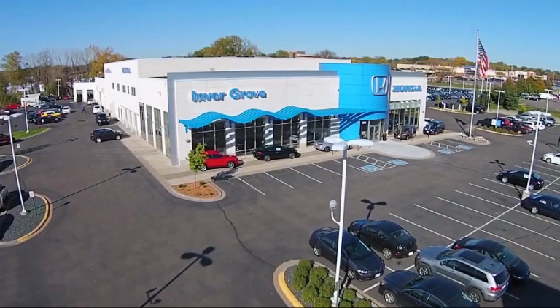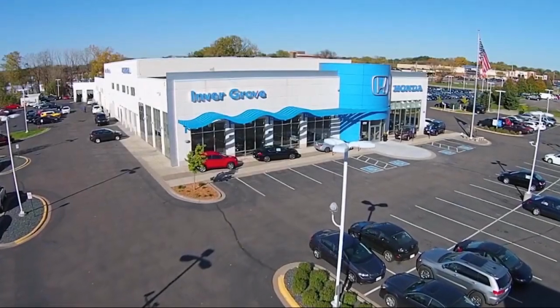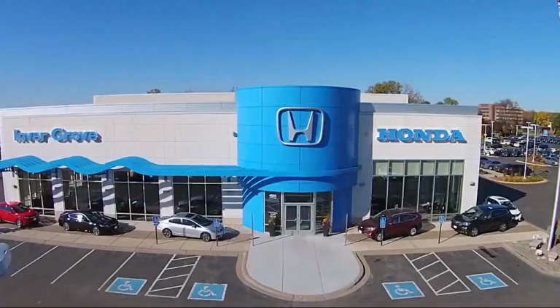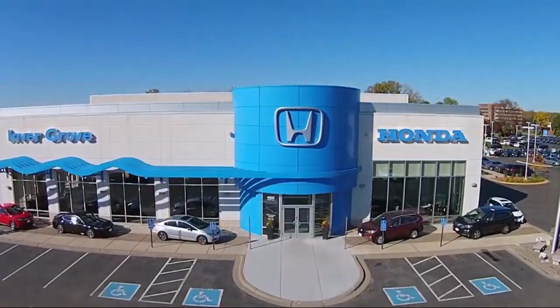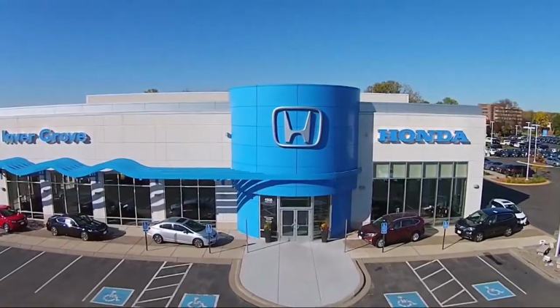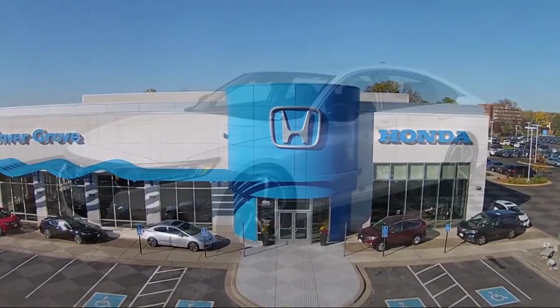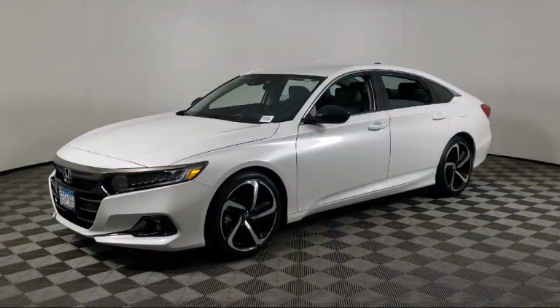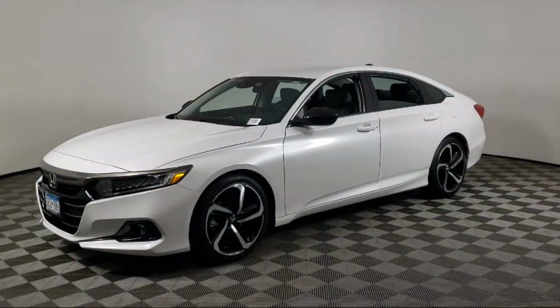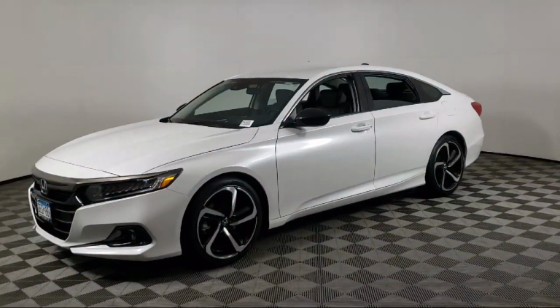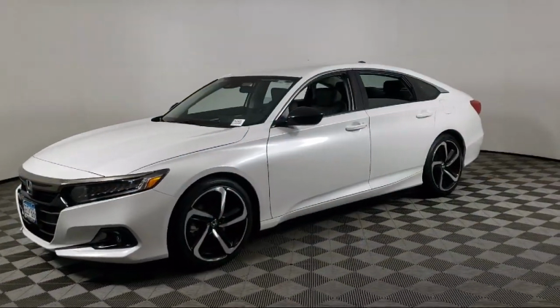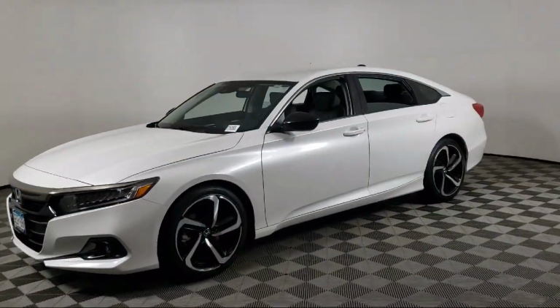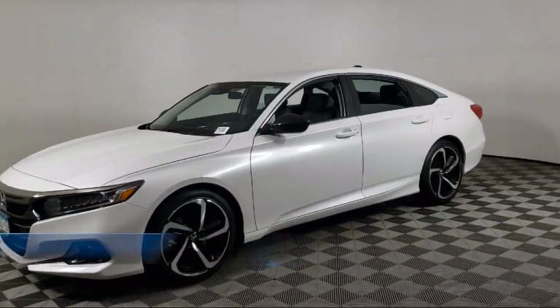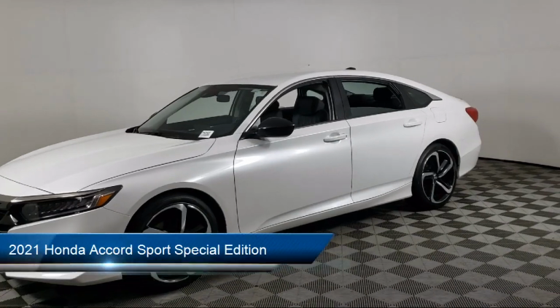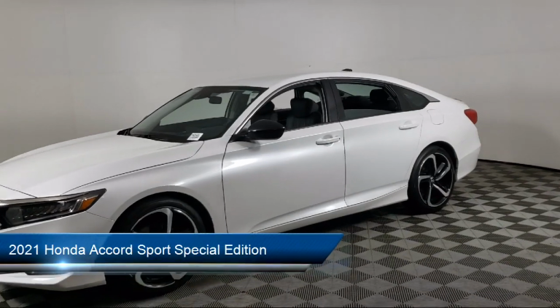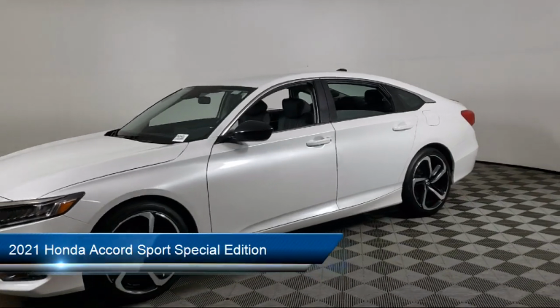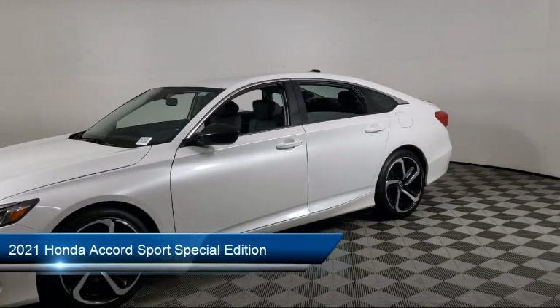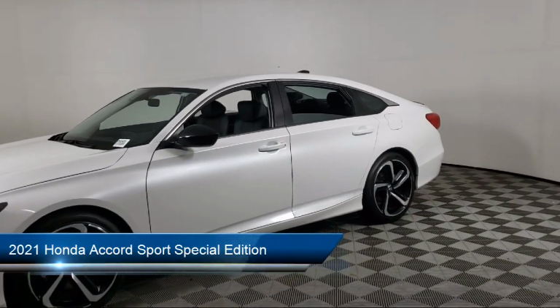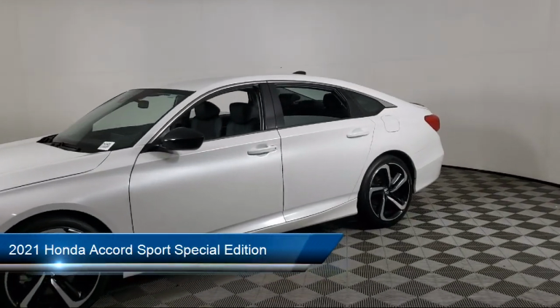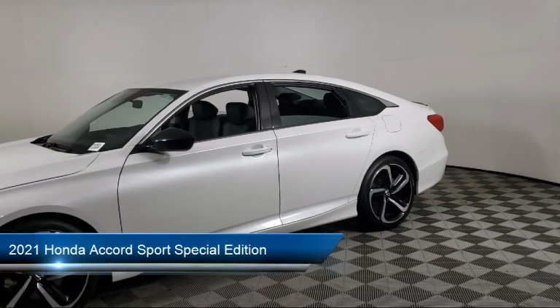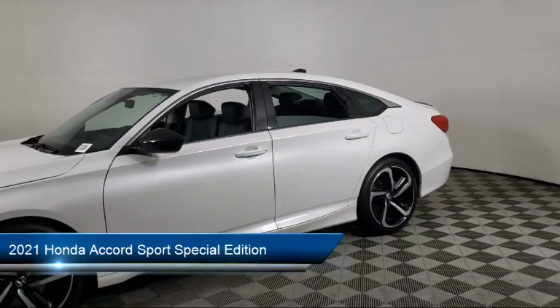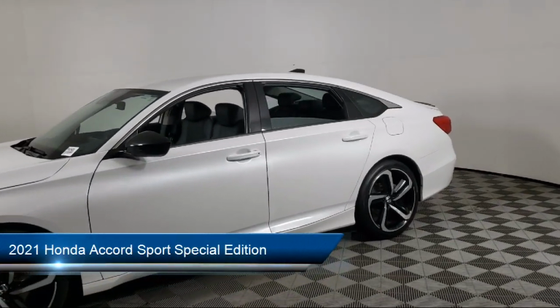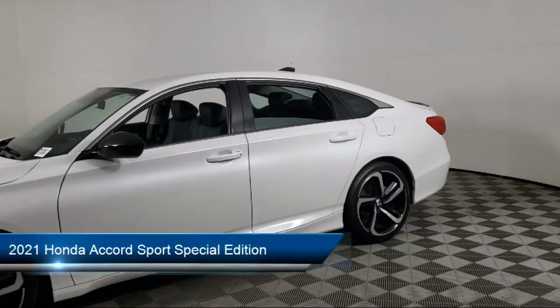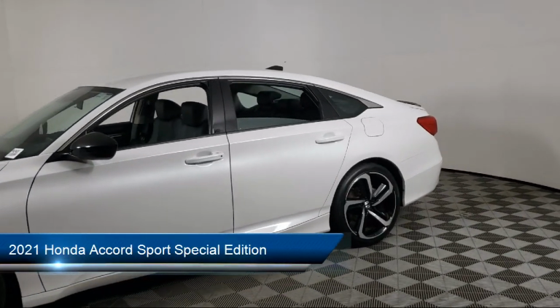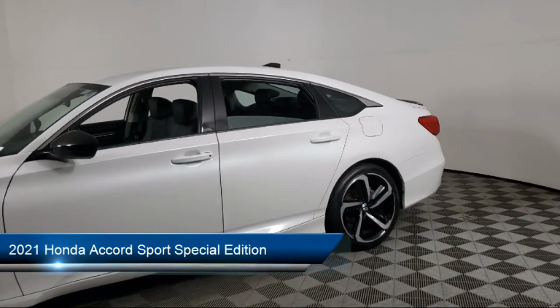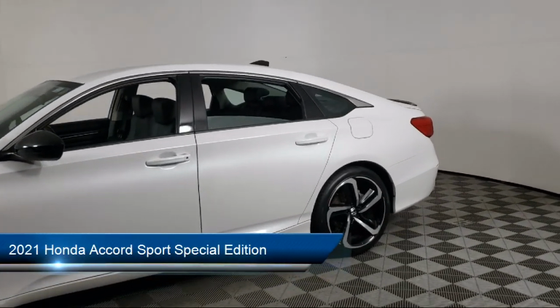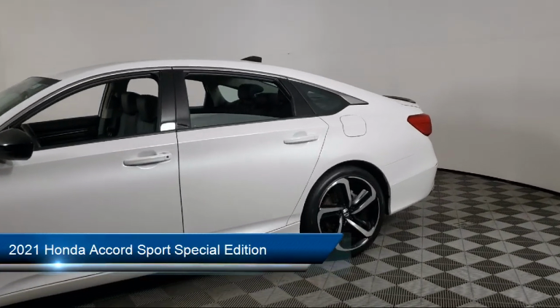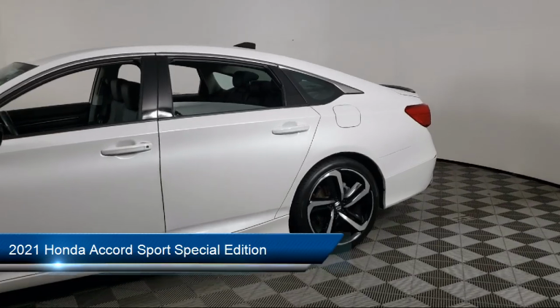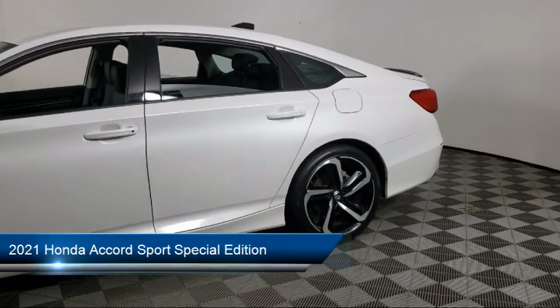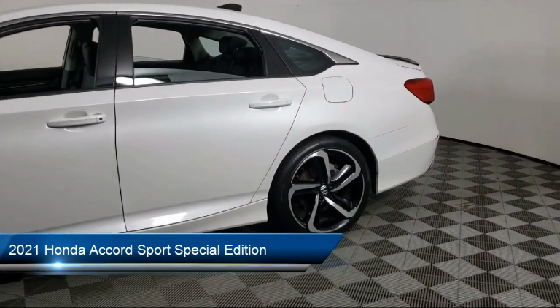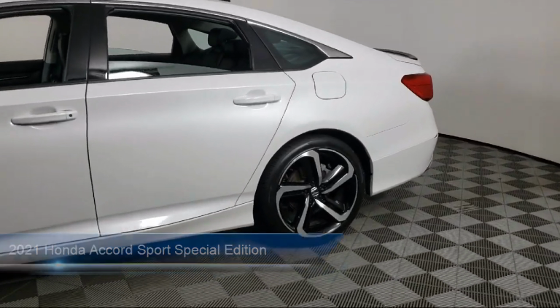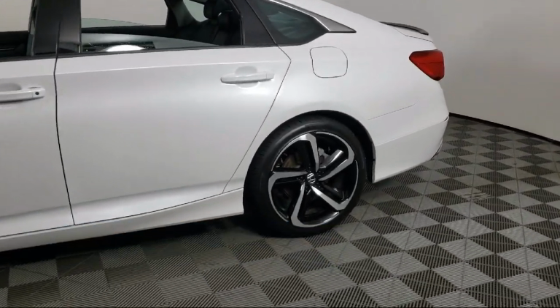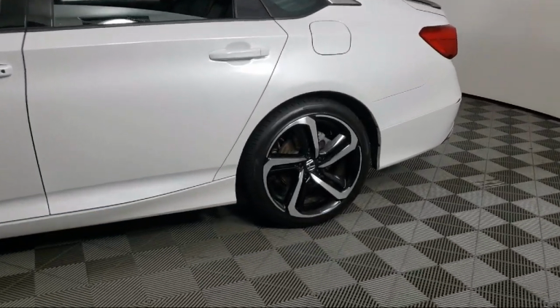Welcome to Invergrove Honda, and here's a look at another one of our great vehicles for sale. It comes equipped with Lane Departure Warning System, Apple CarPlay and Android Auto, and Heated Front Seats.